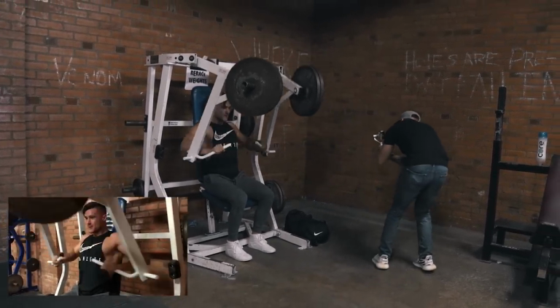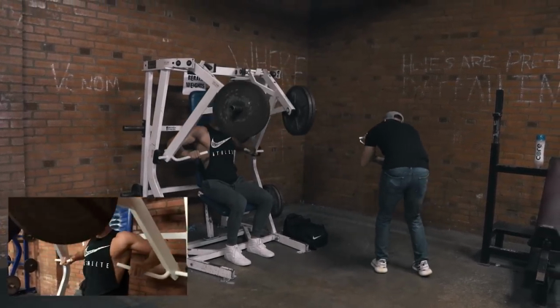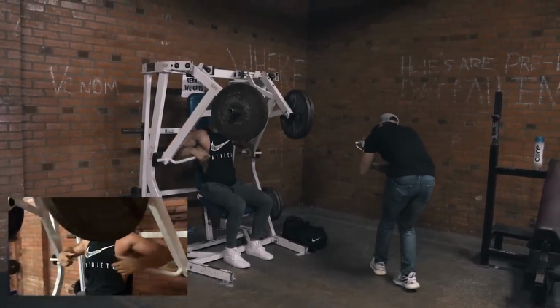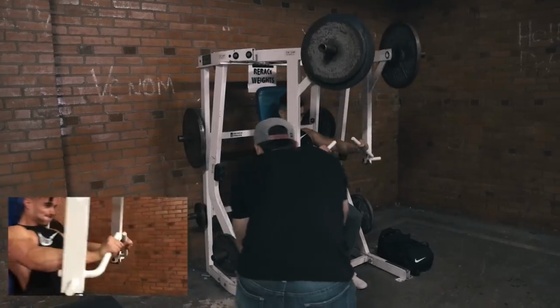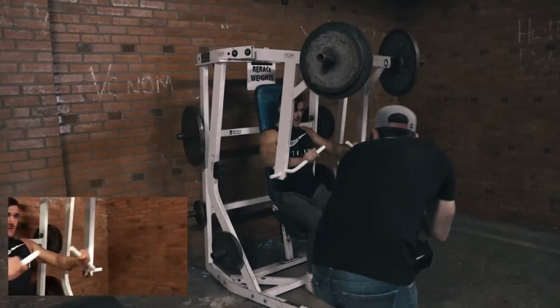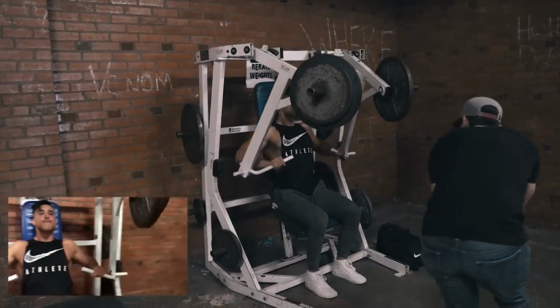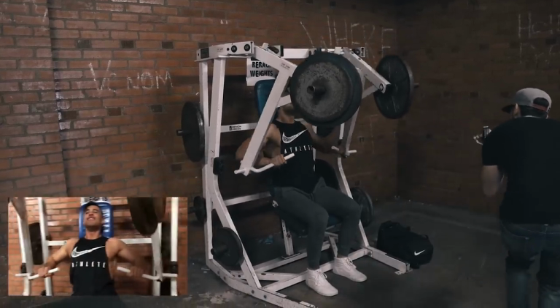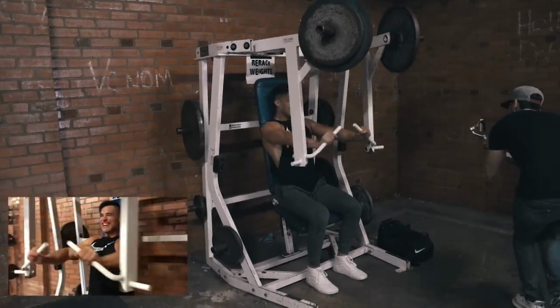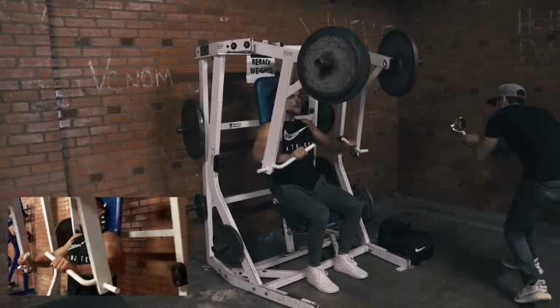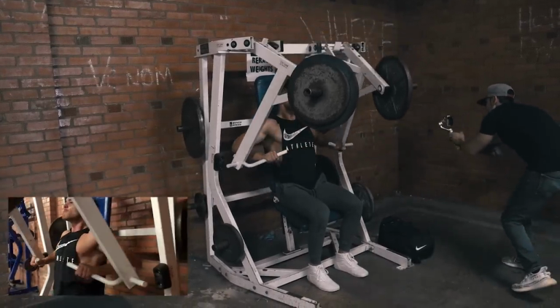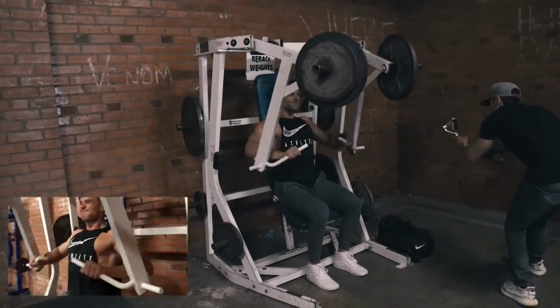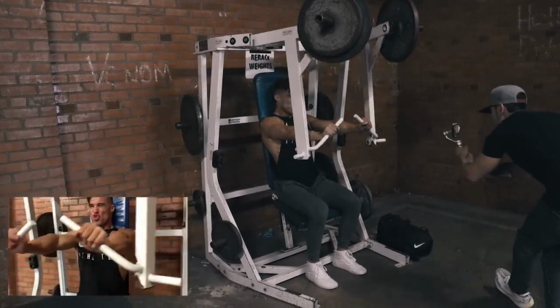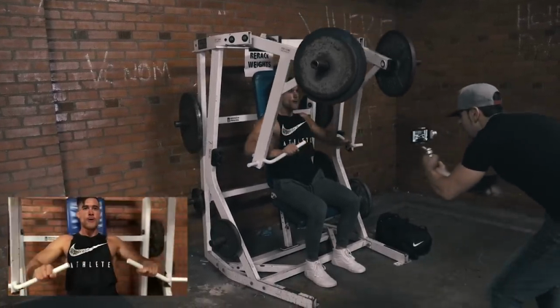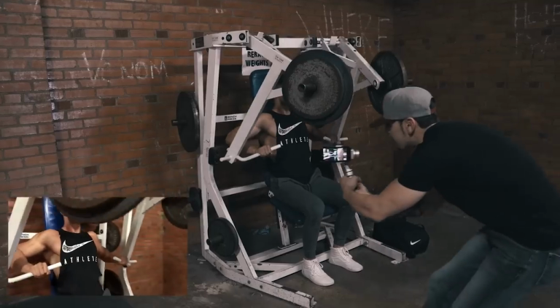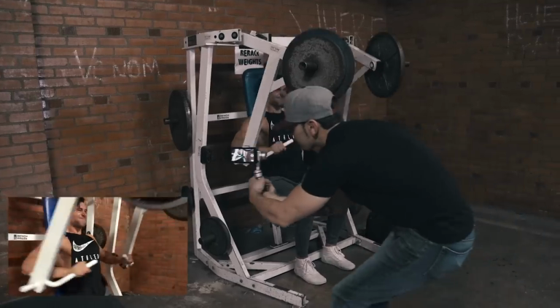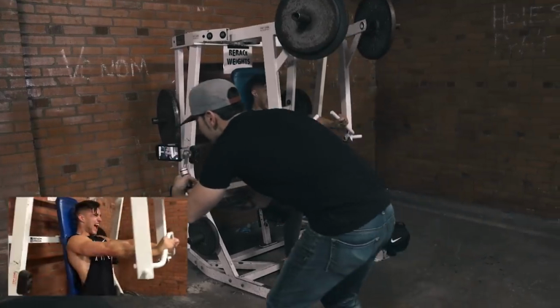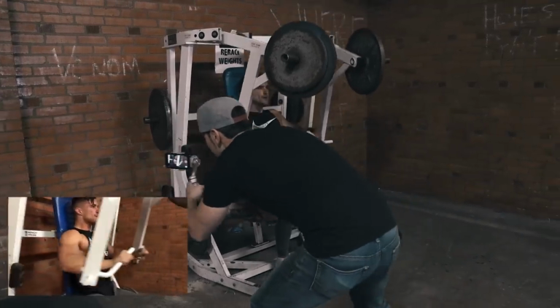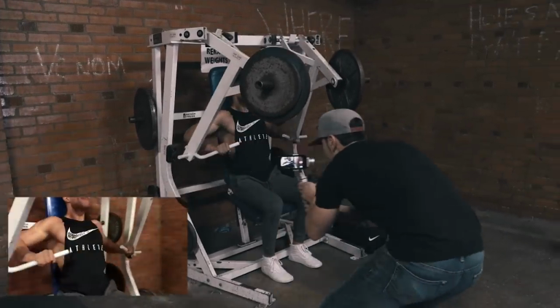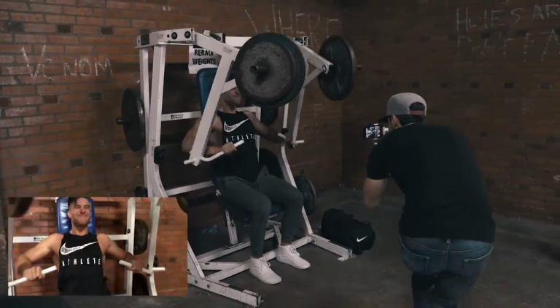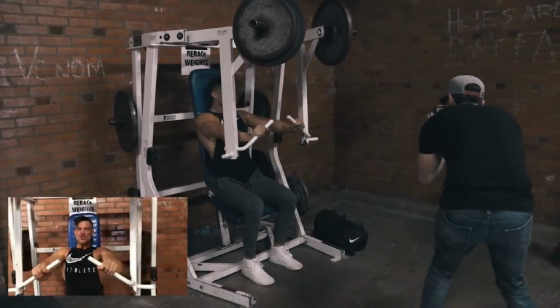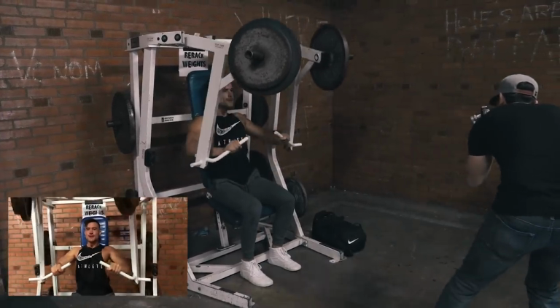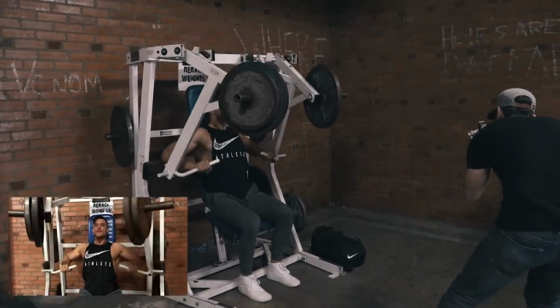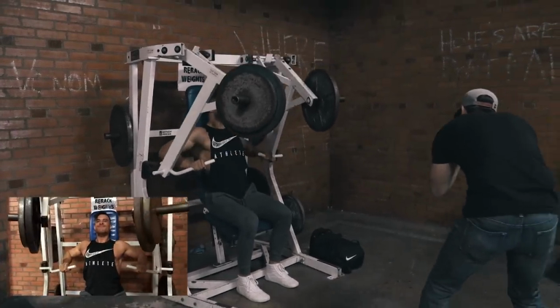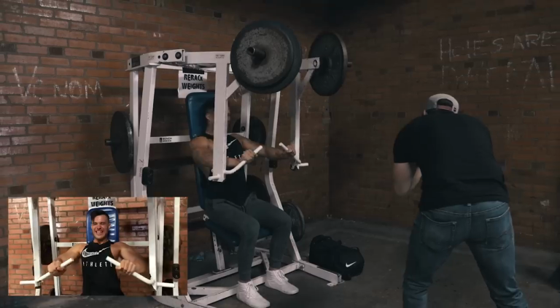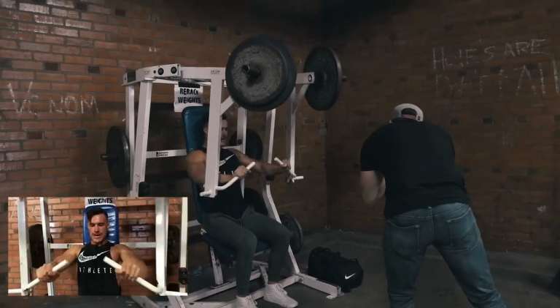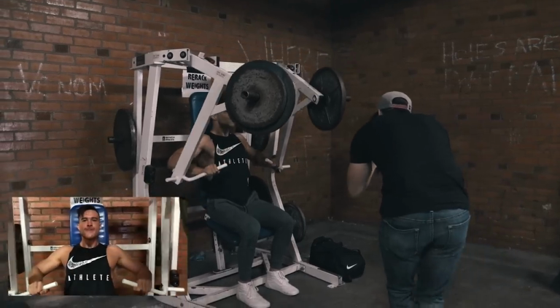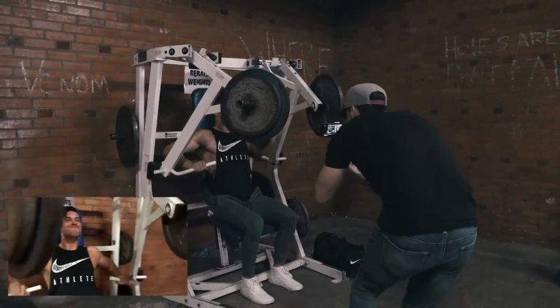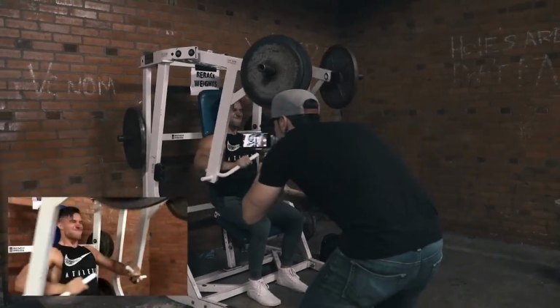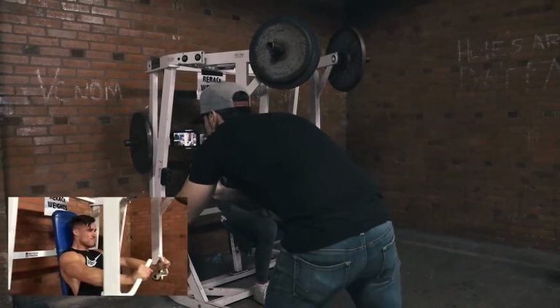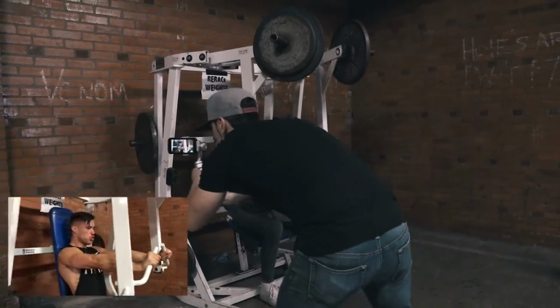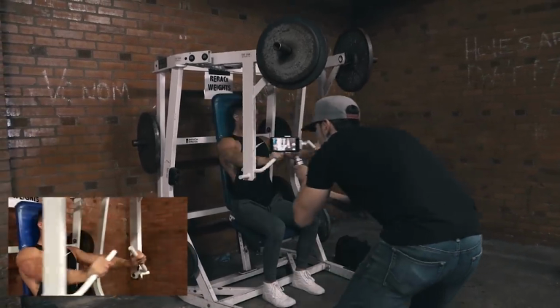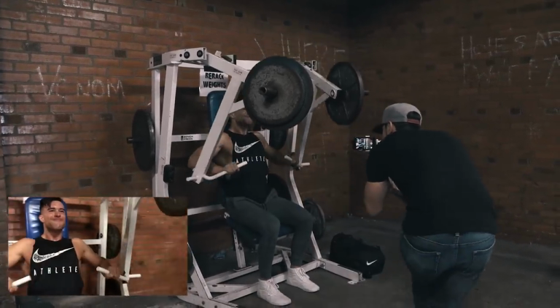A big thing I like to do when filming a workout edit is make sure the person does no less than three sets. Usually three to four sets is a good amount to where you can get all the angles you need for that exercise.